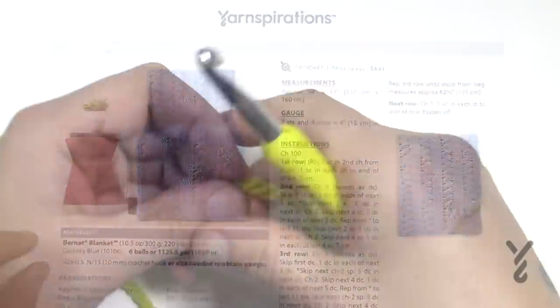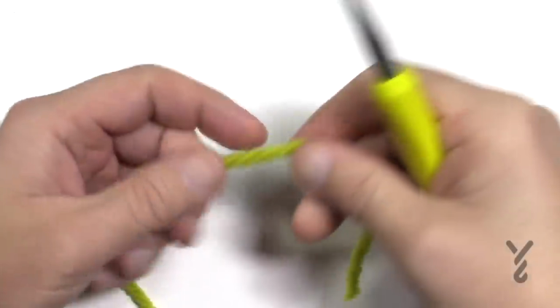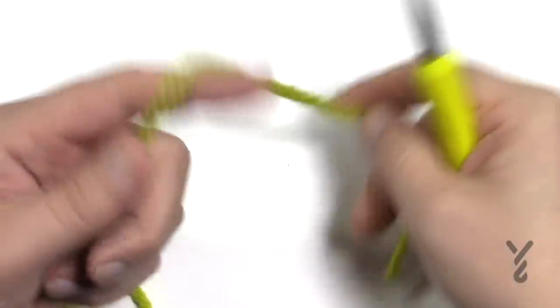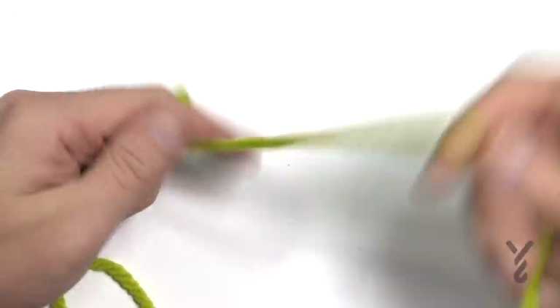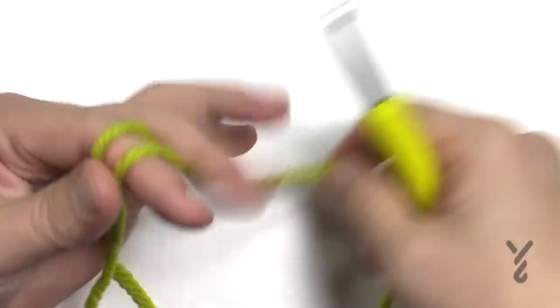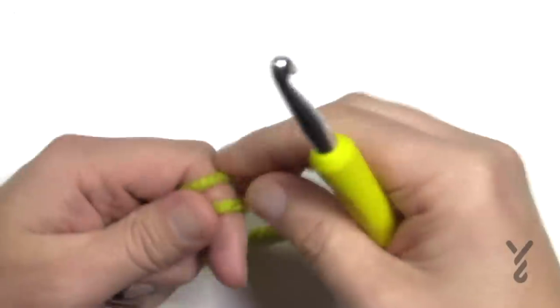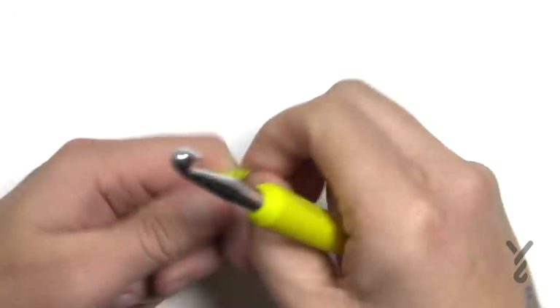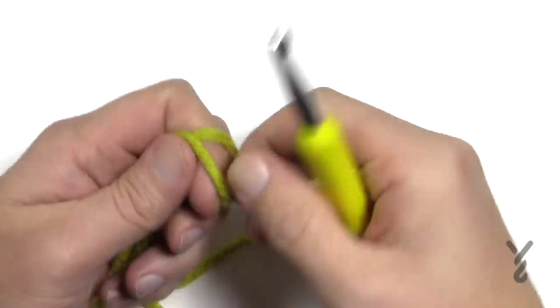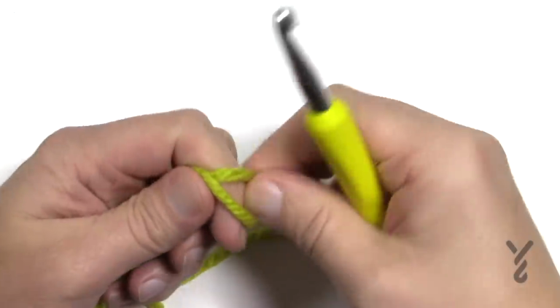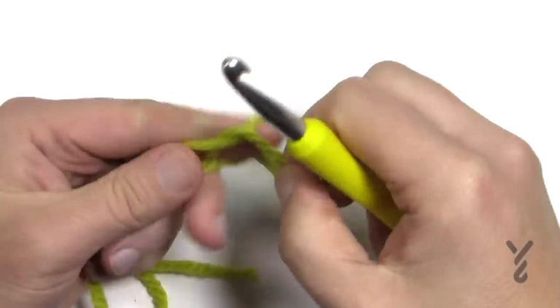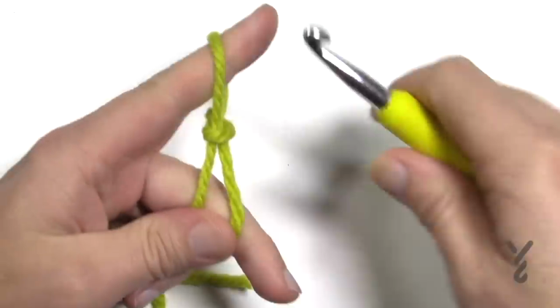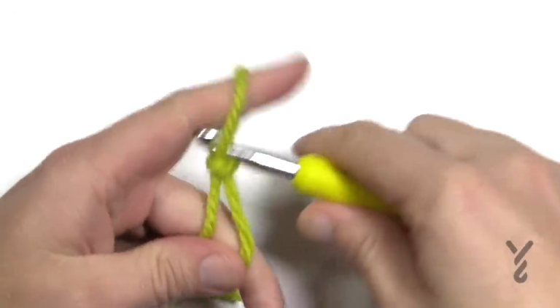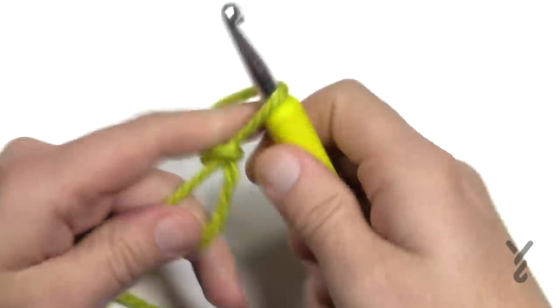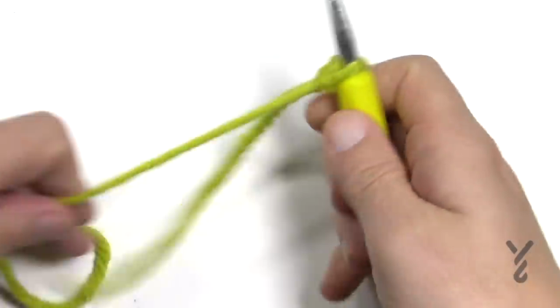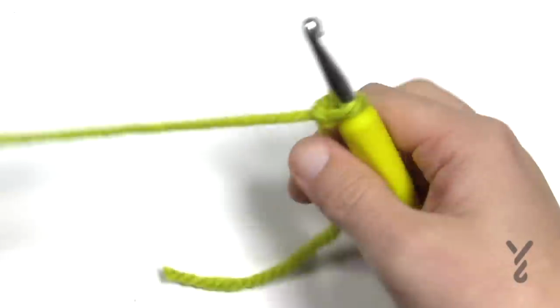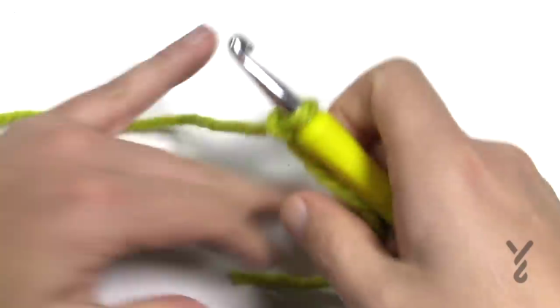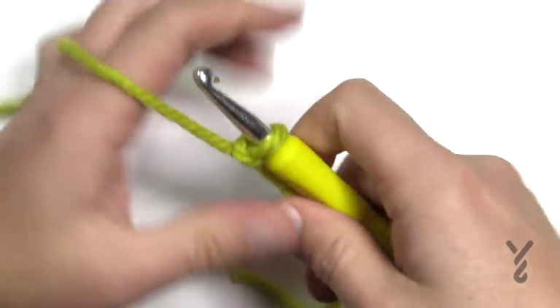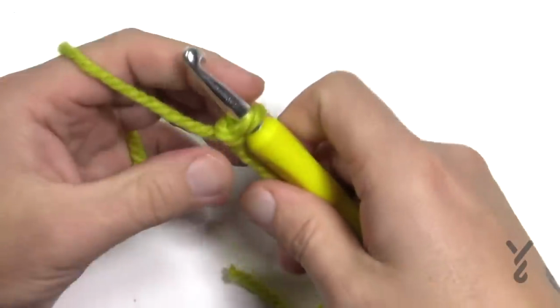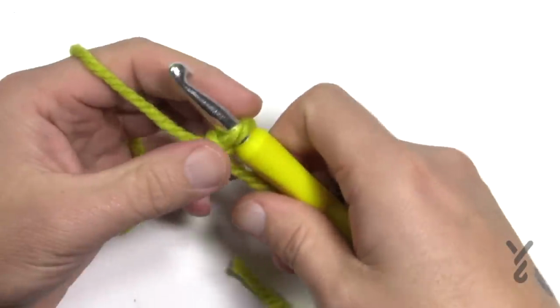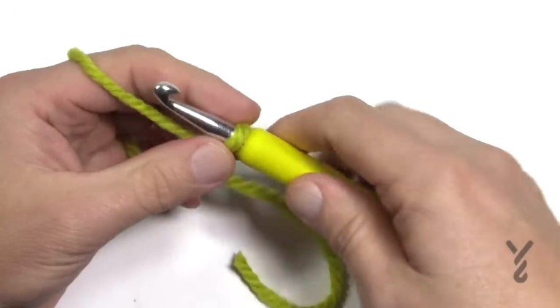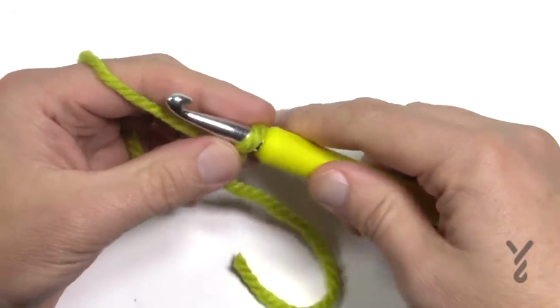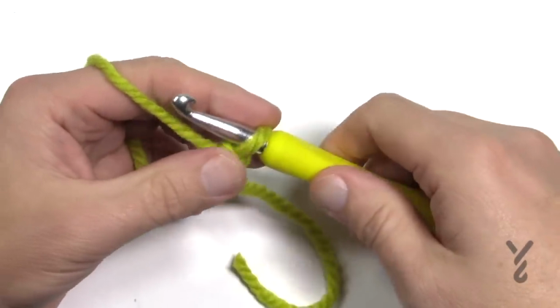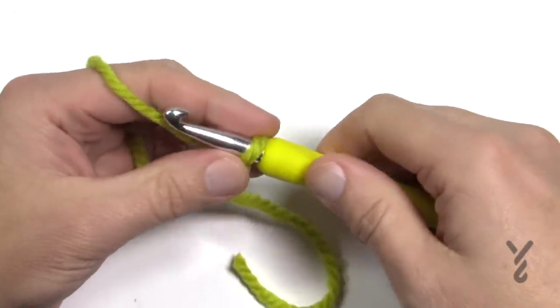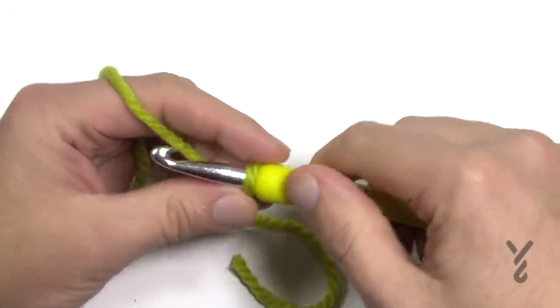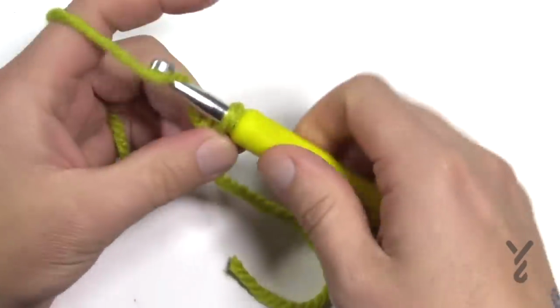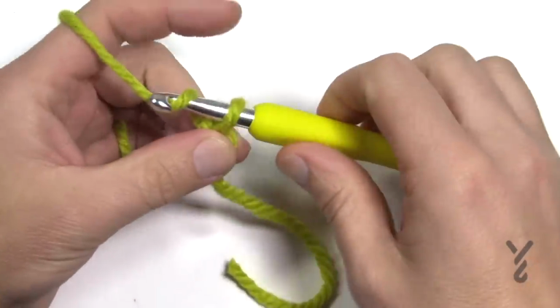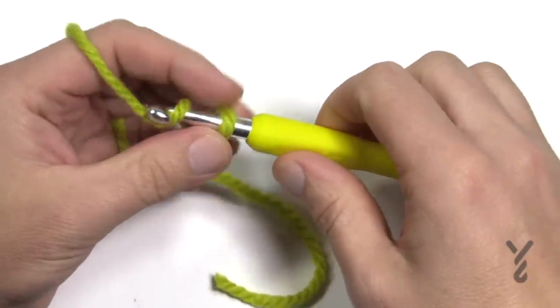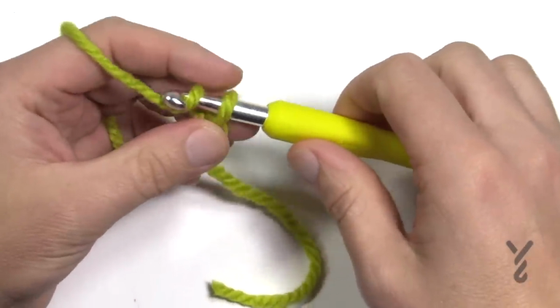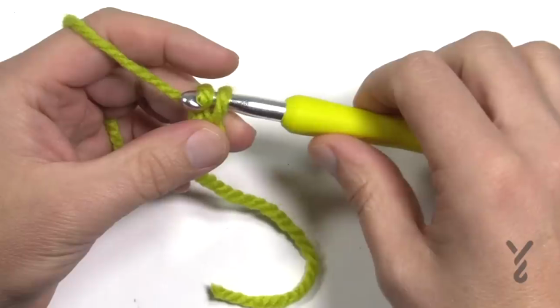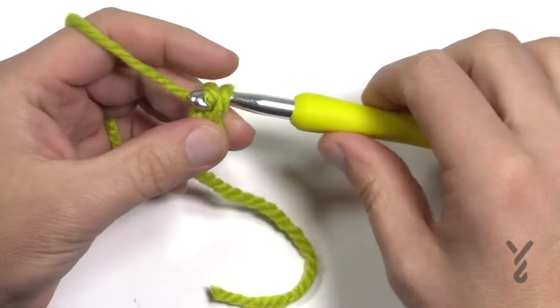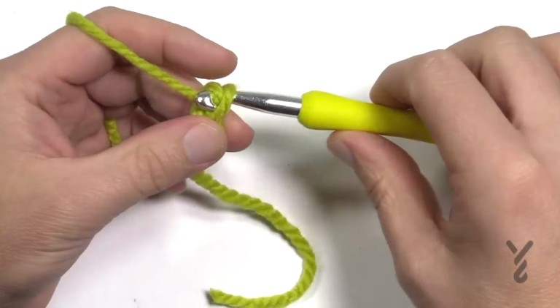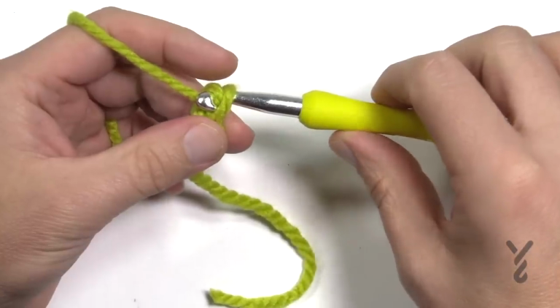Let's get ourselves started. We're going to create a slipknot to begin, and then use our hook and create a chain. You can chain 100, or you can do multiples of 12 plus four. Let's do three multiples of 12.